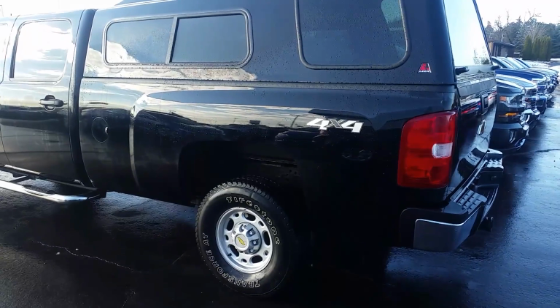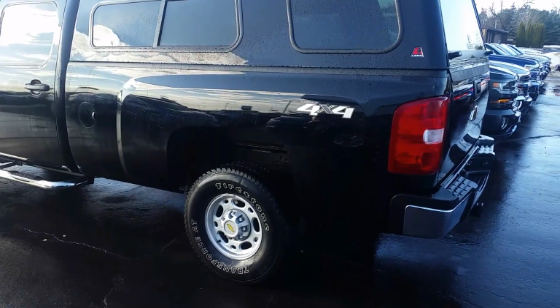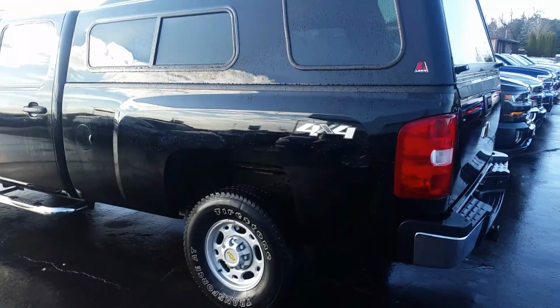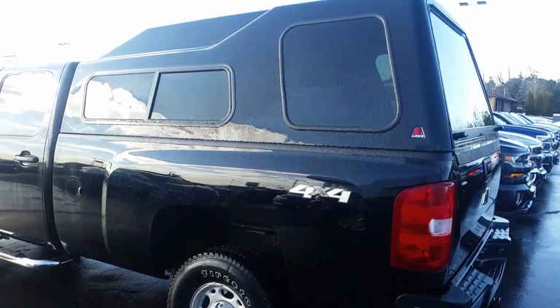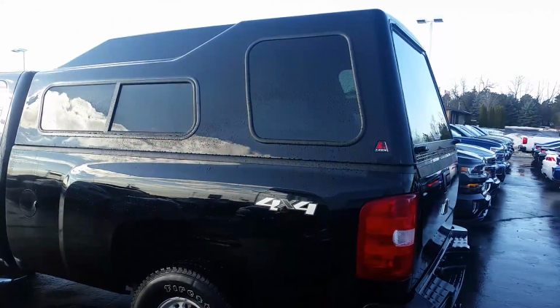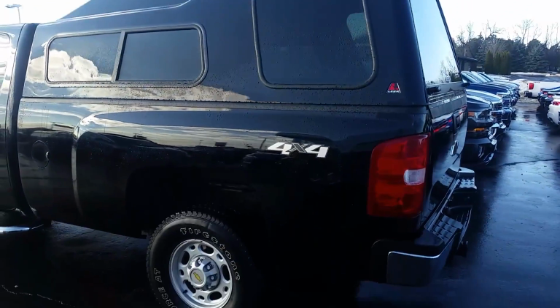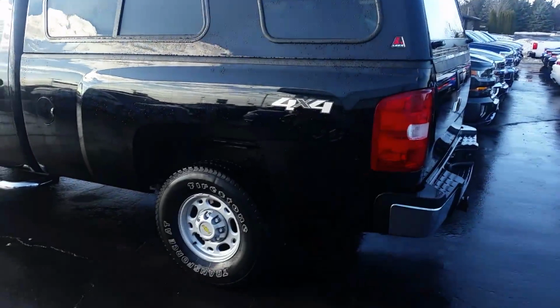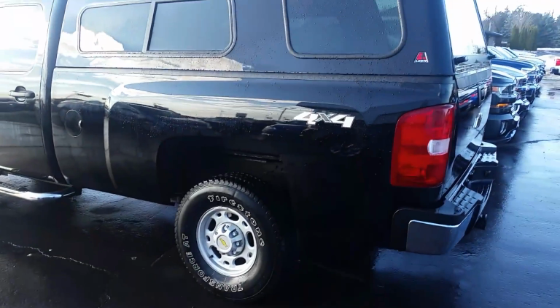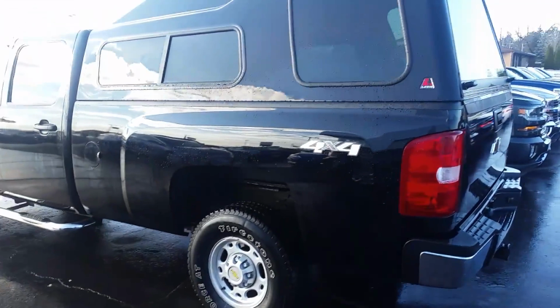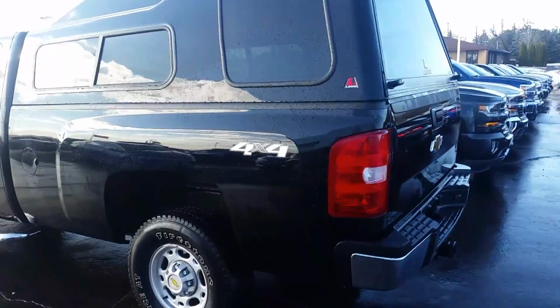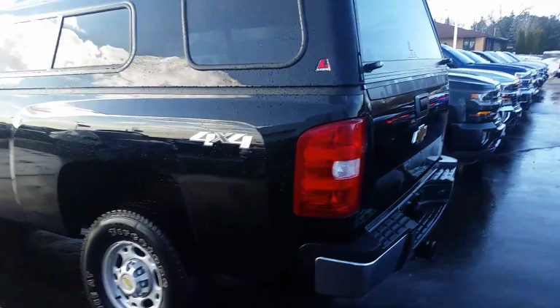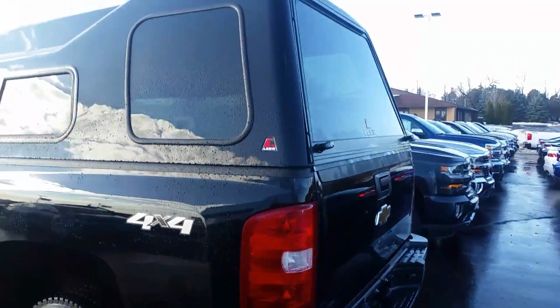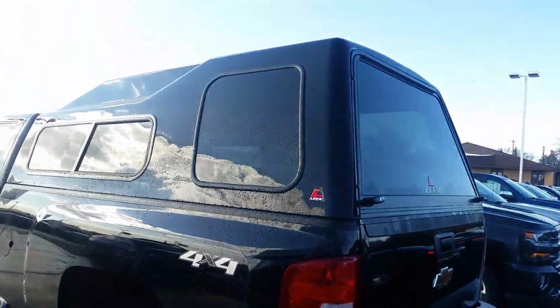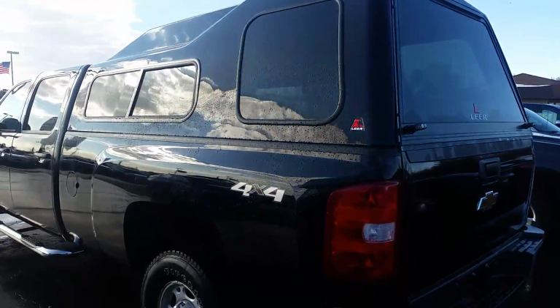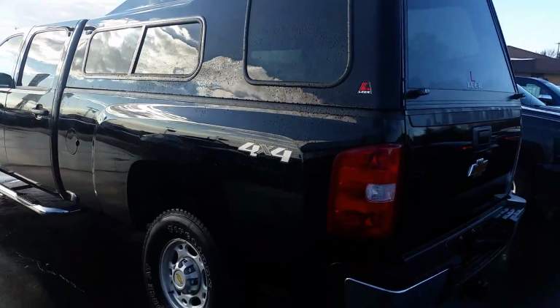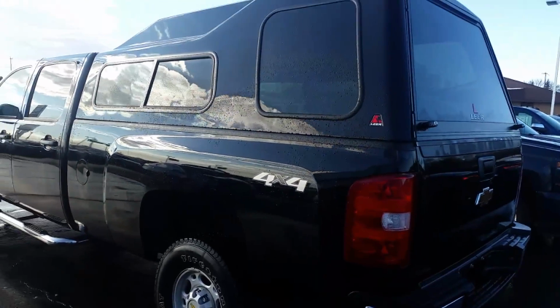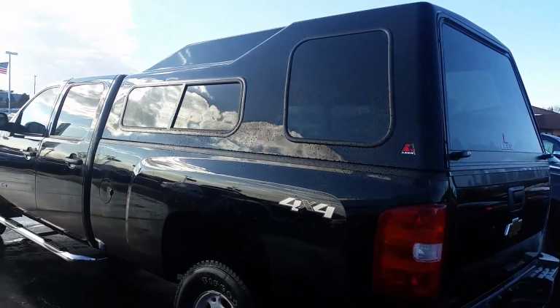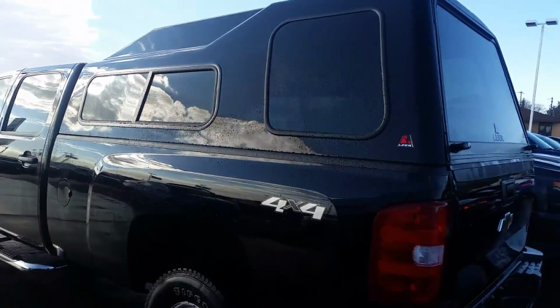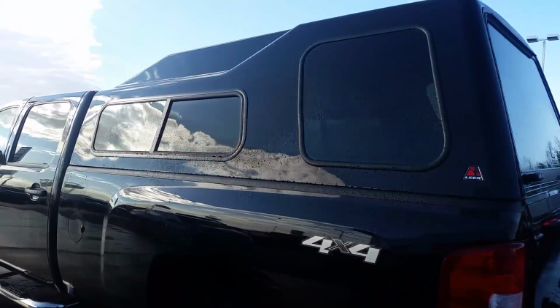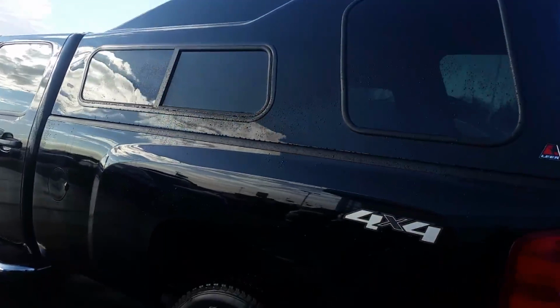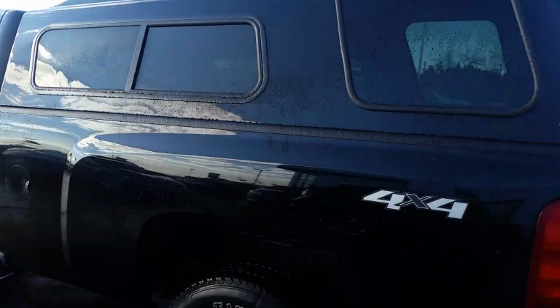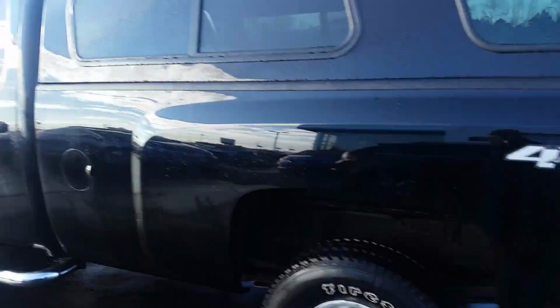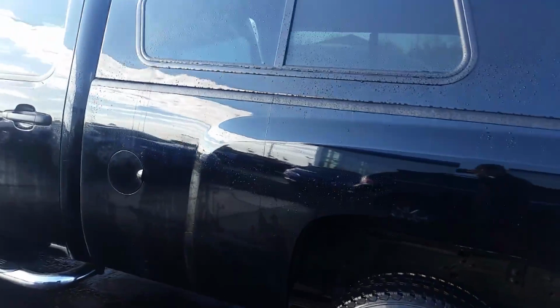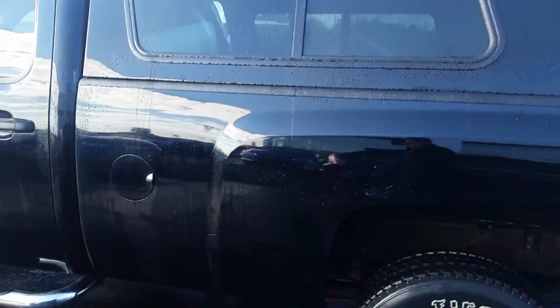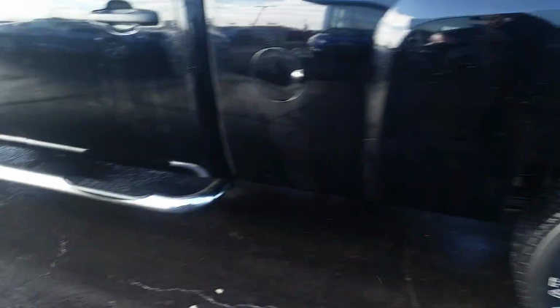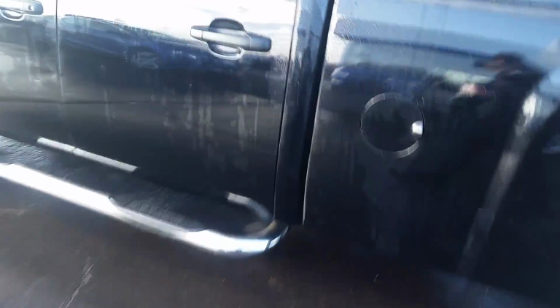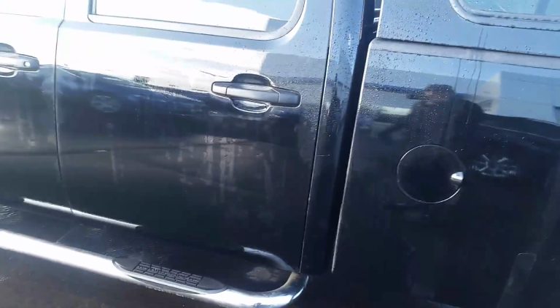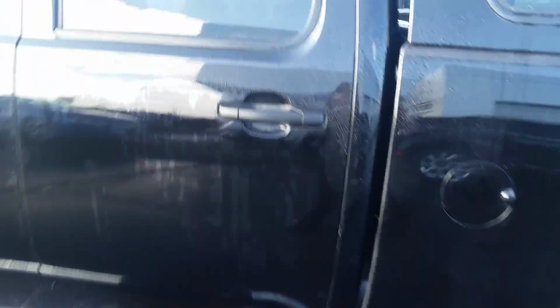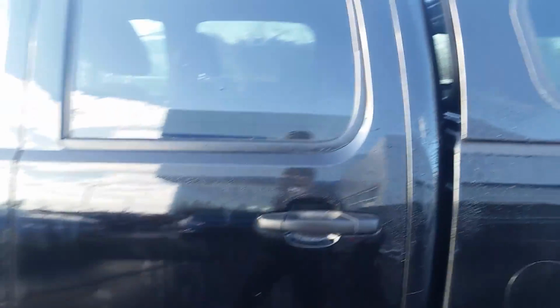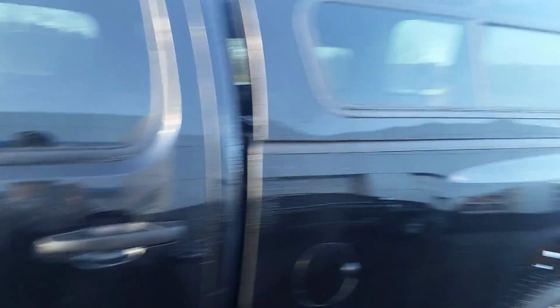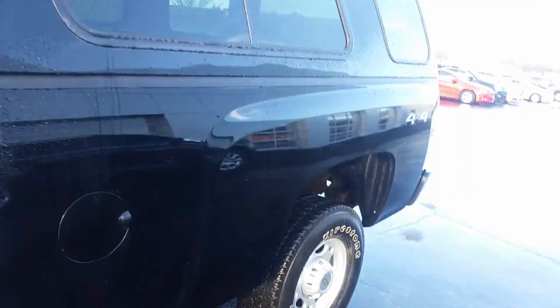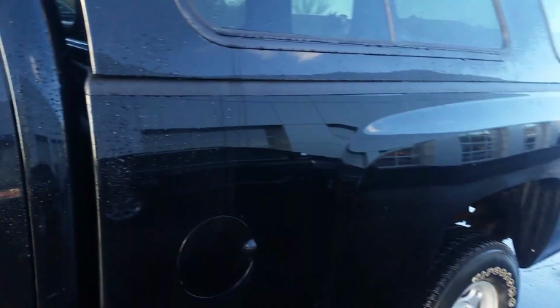Hey Tim, it's Sean from Frank Boucher. Just wanted to send you a quick video on that 2008 Duramax you inquired about. As you can see, it wasn't included in the picture, but it does come with the cap — matching color as well. You got the running boards on here, crew cab long box.